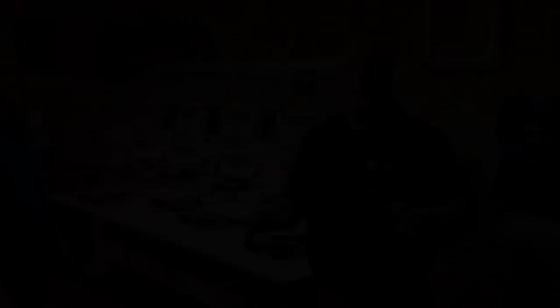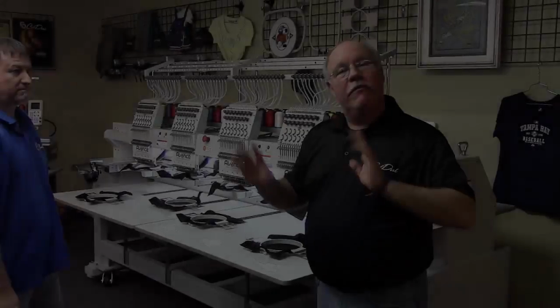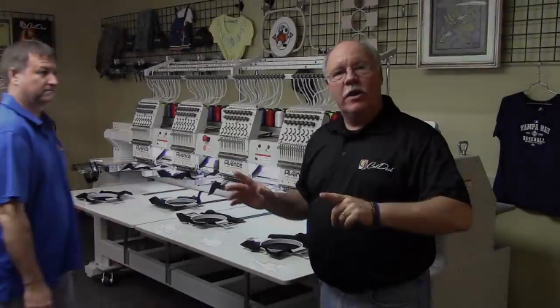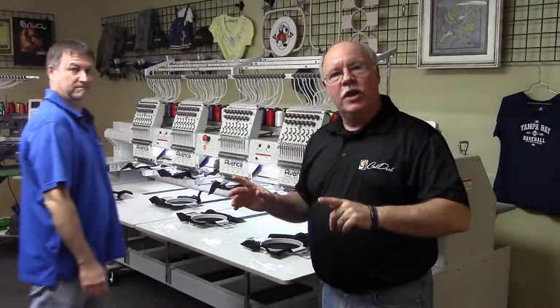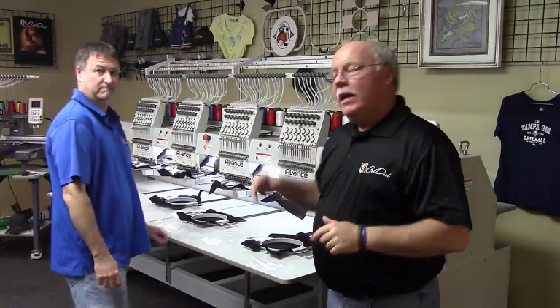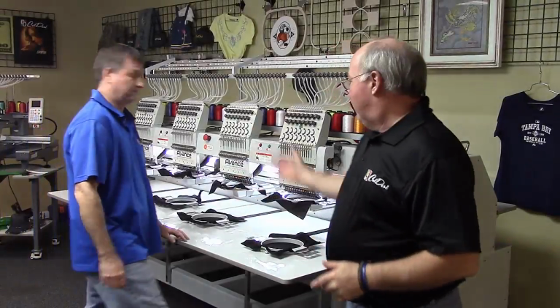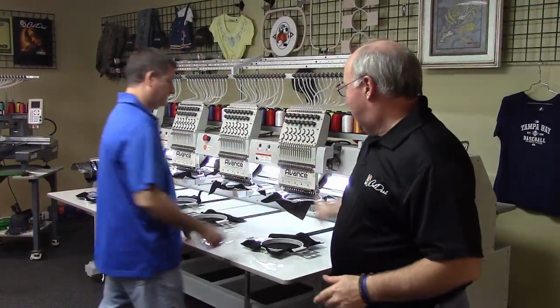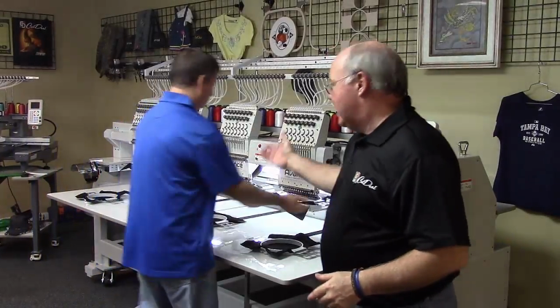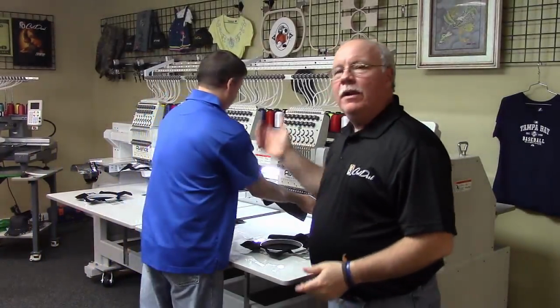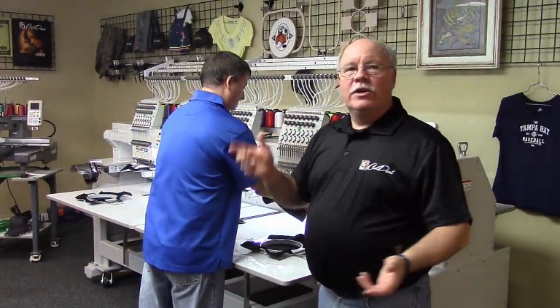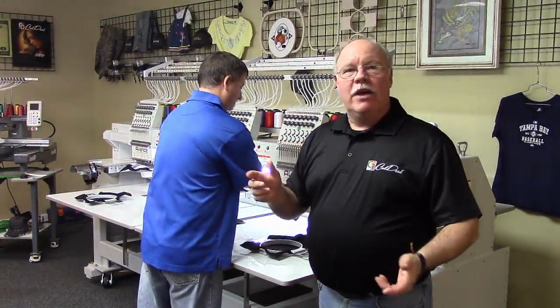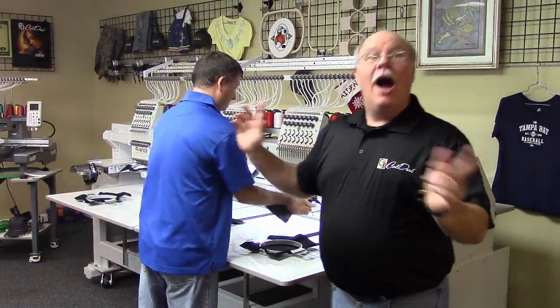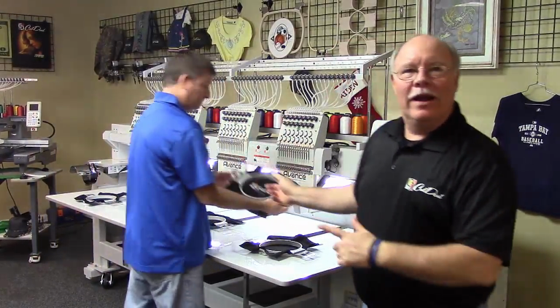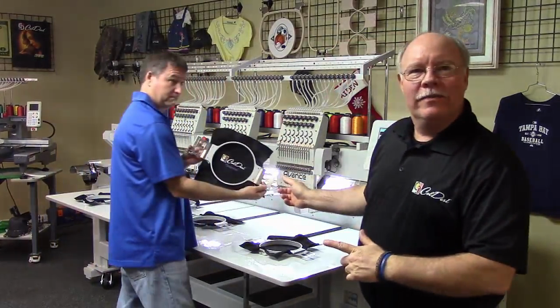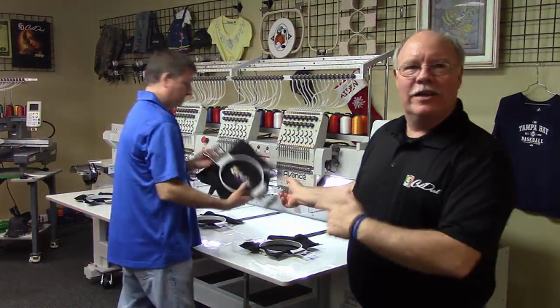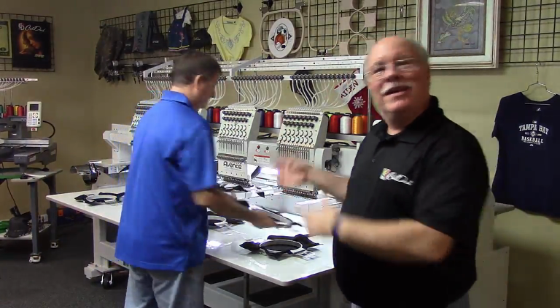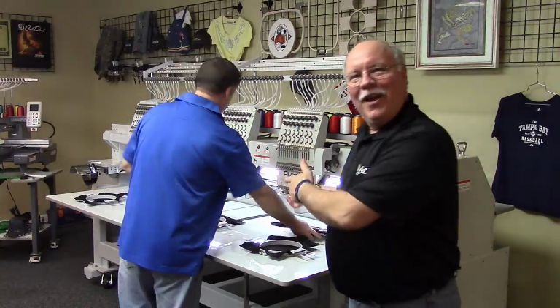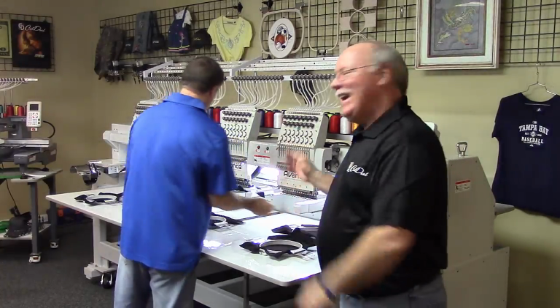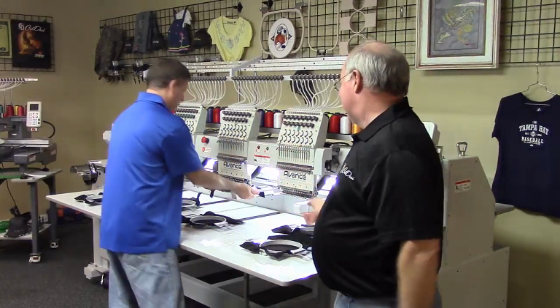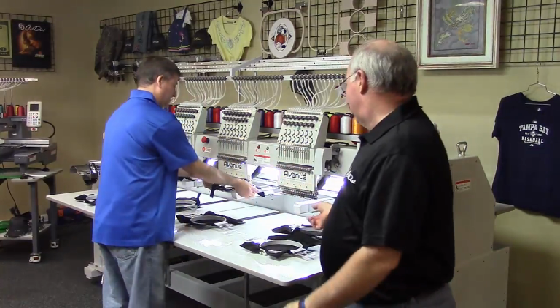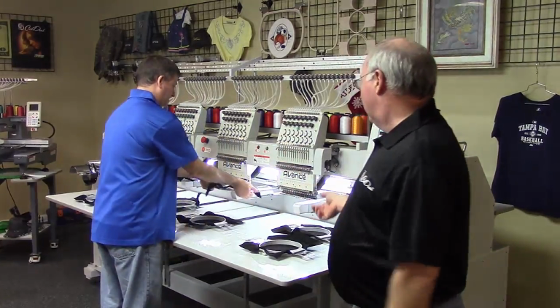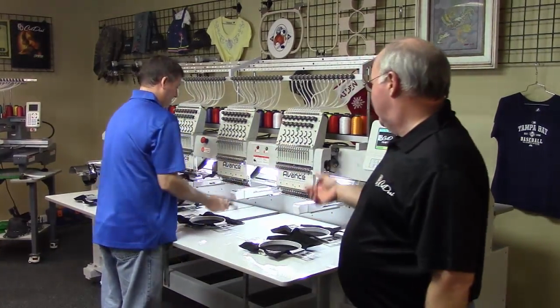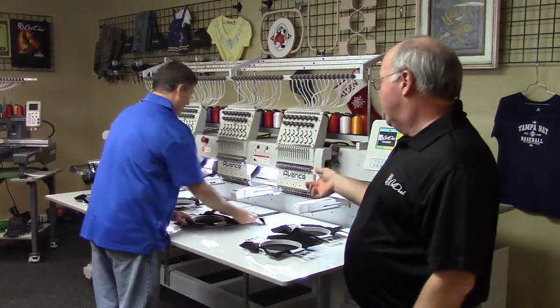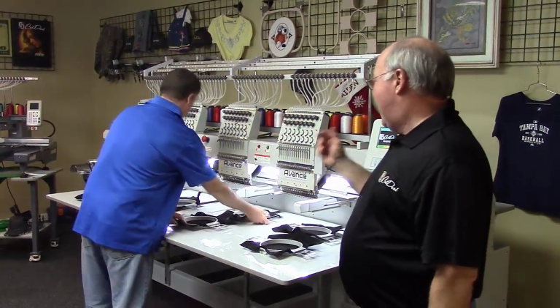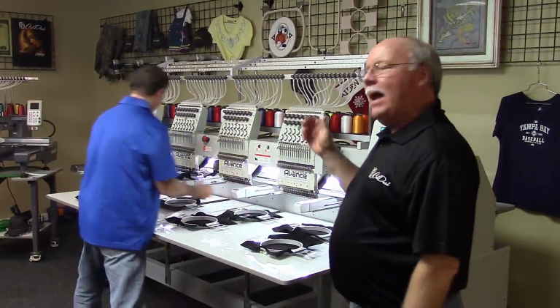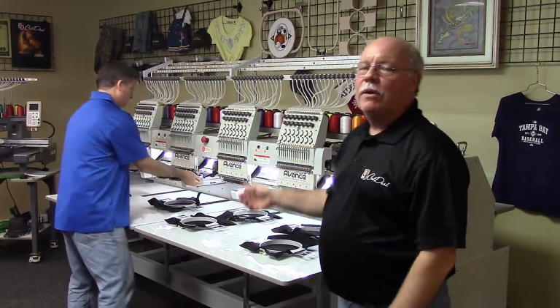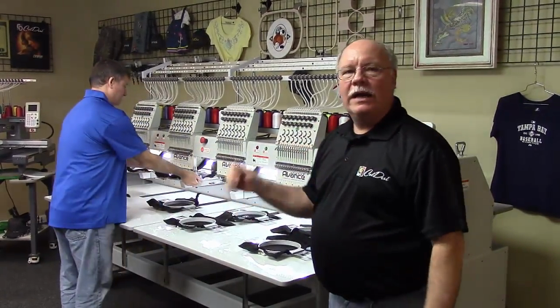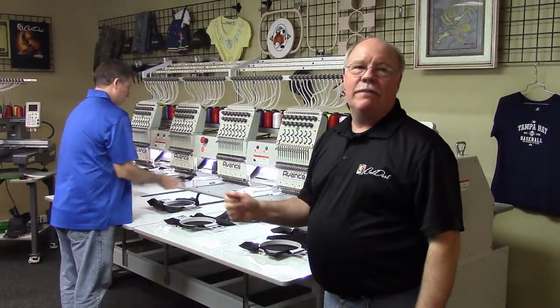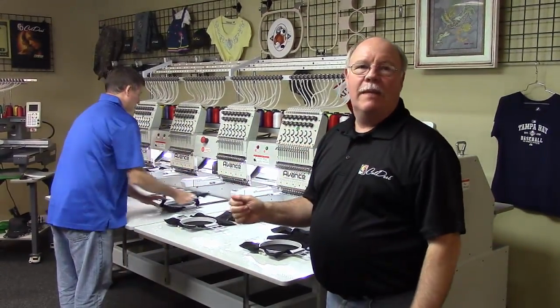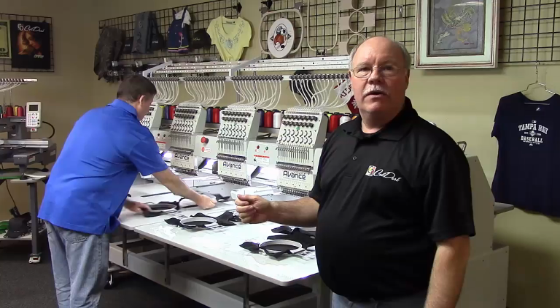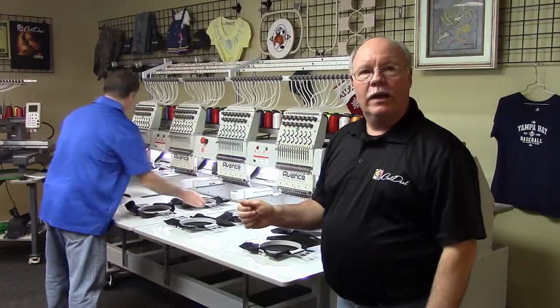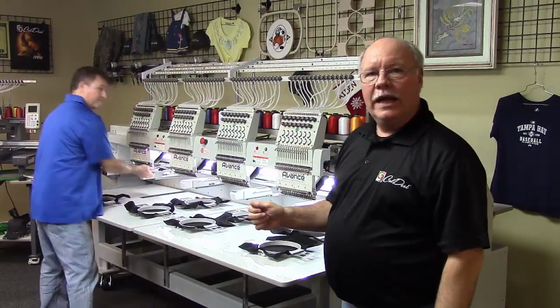So we finished sewing the job. We already had these set up. What you do is you have your operator — not your salesman — go in and actually change out all these hoops. And just like that, we're going to be ready to get this thing back up and sewing quickly again.